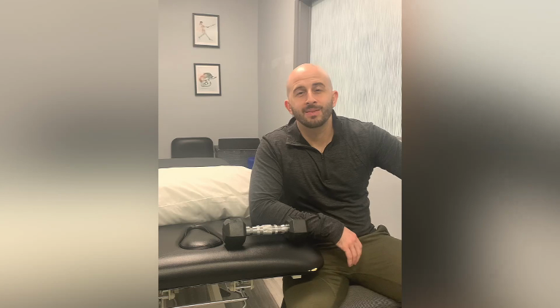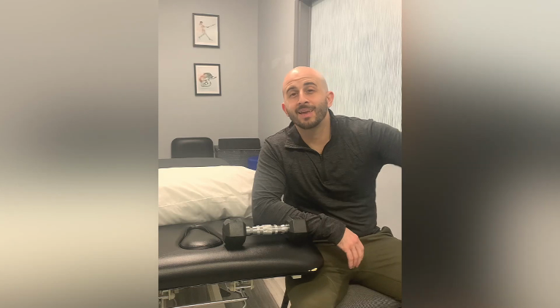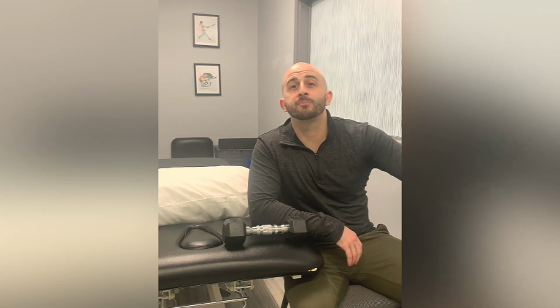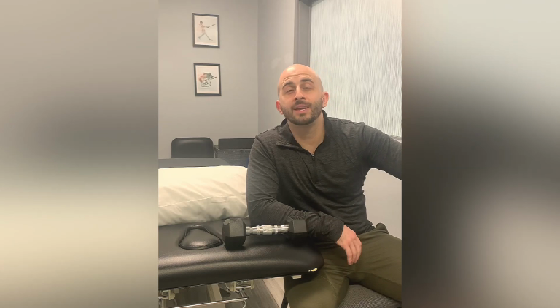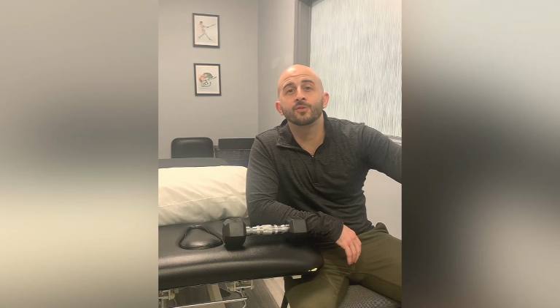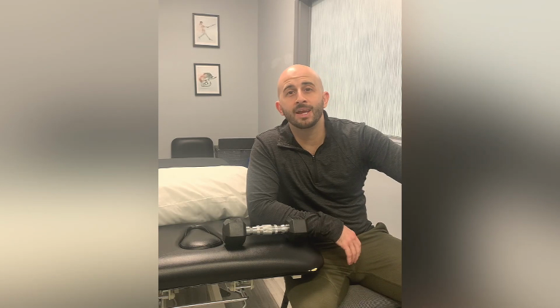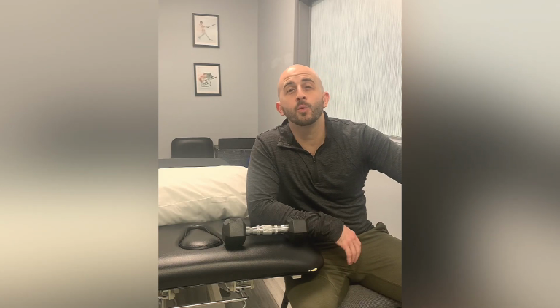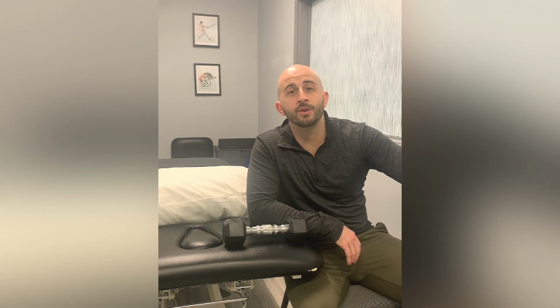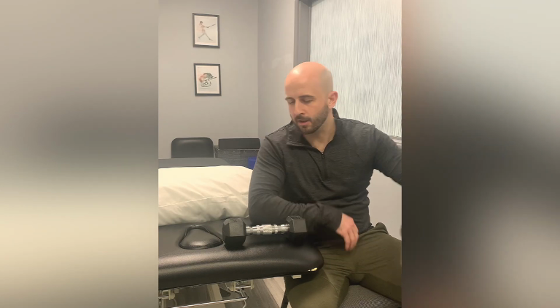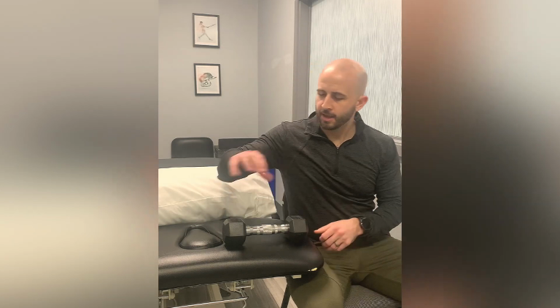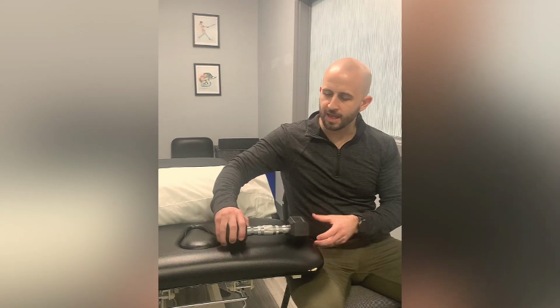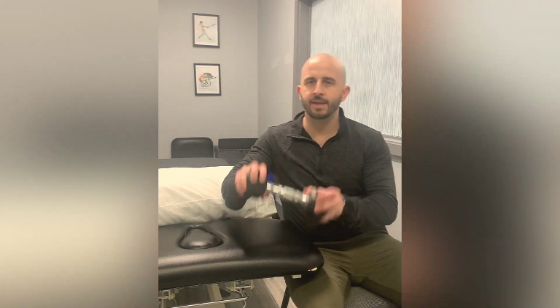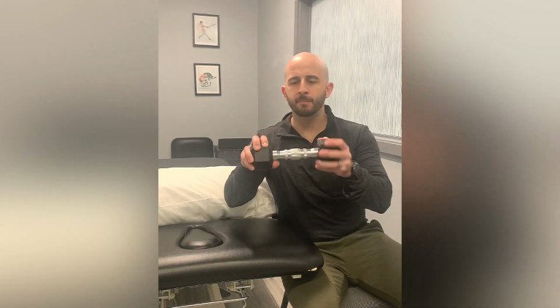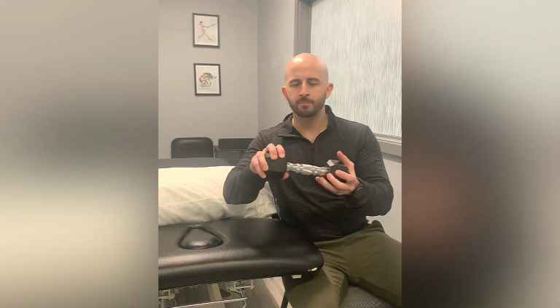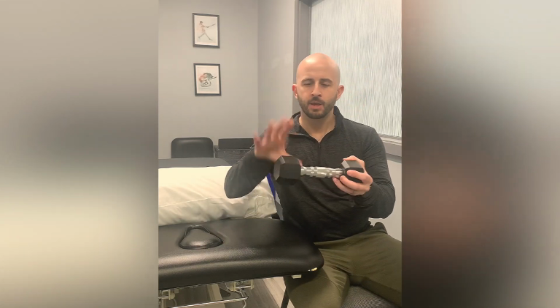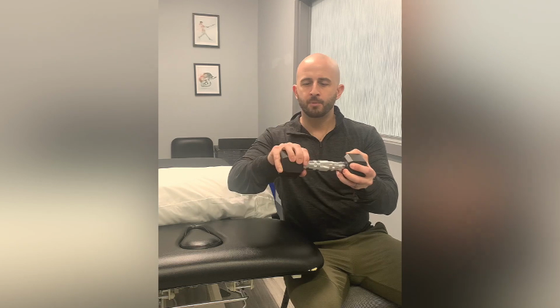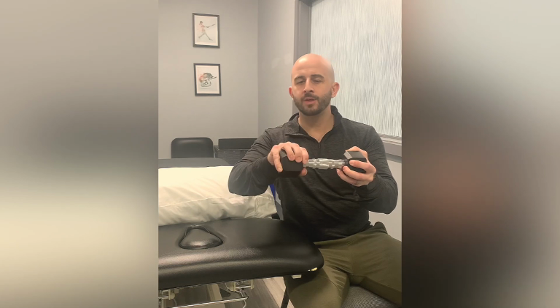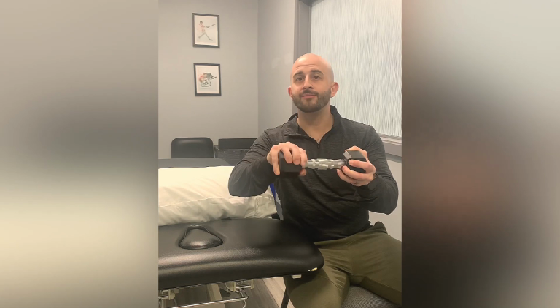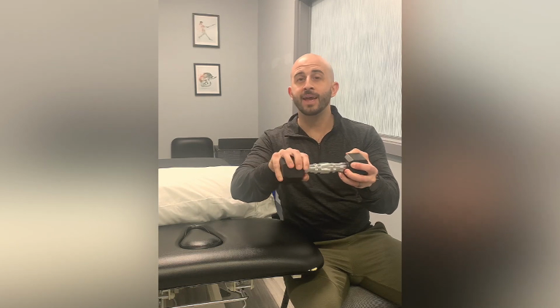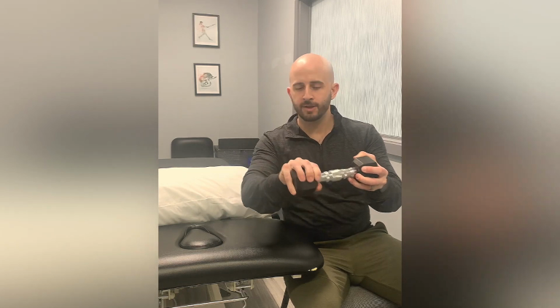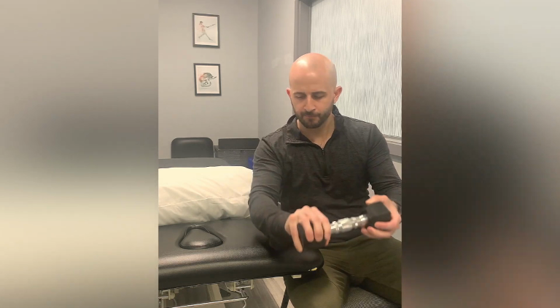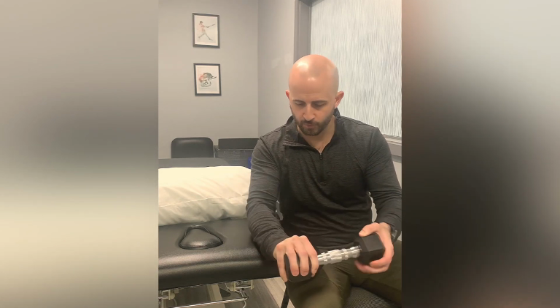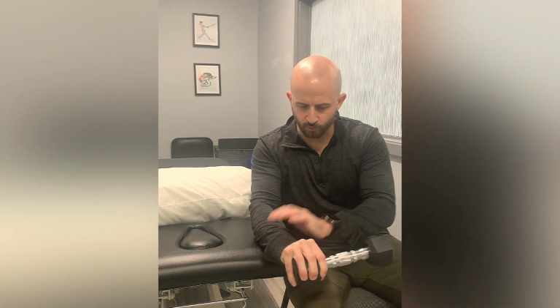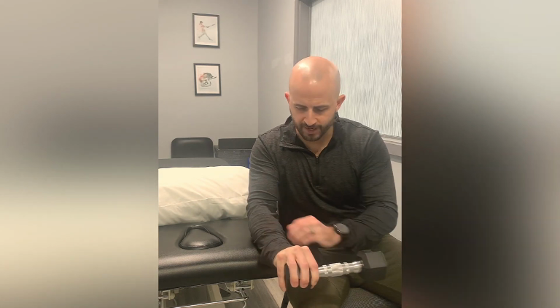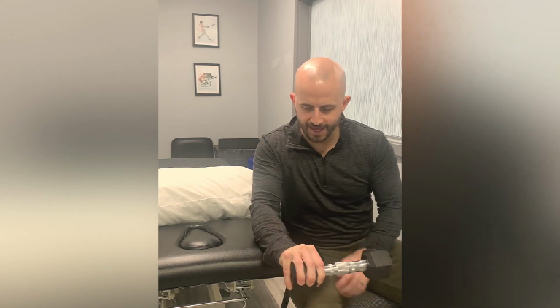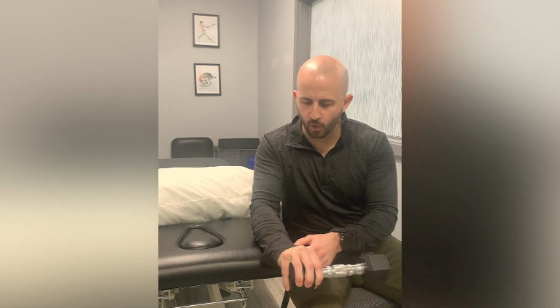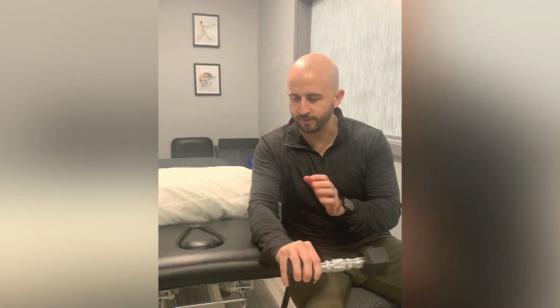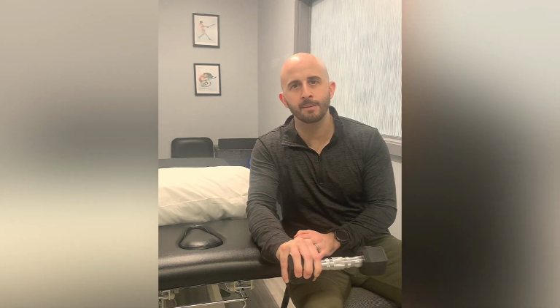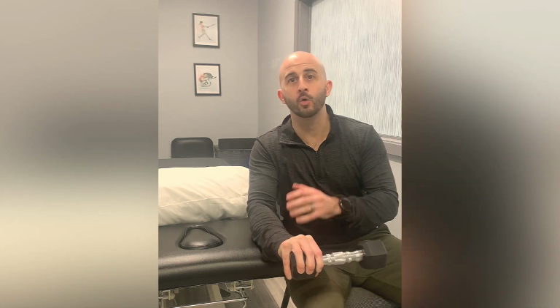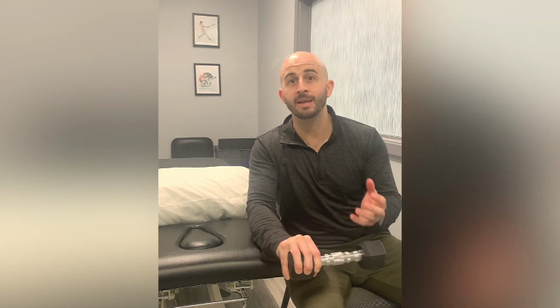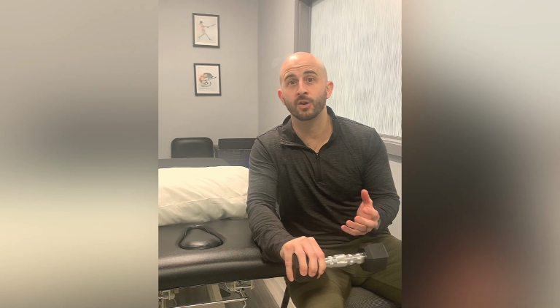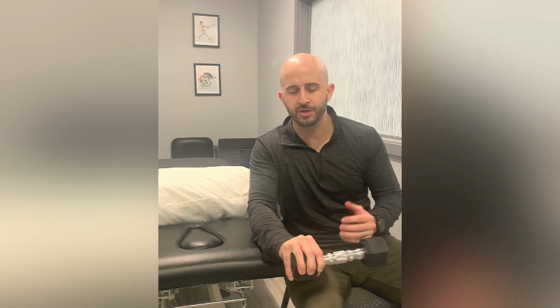This exercise is pronation and supination with a dumbbell. You're going to hold the very end of it with your wrist hanging off of a table or a bench if you're at the gym.